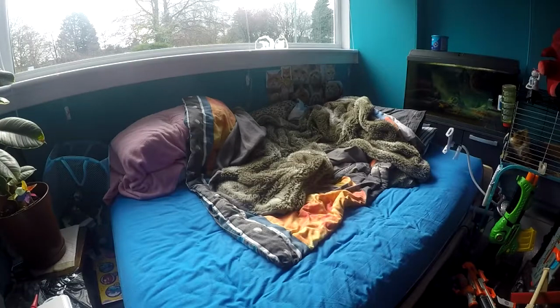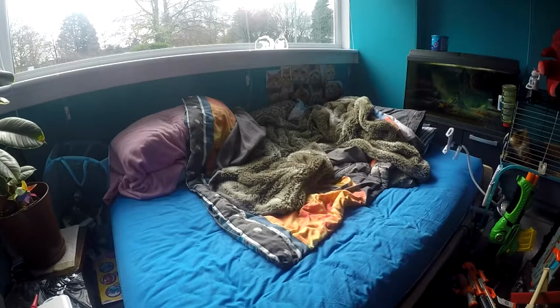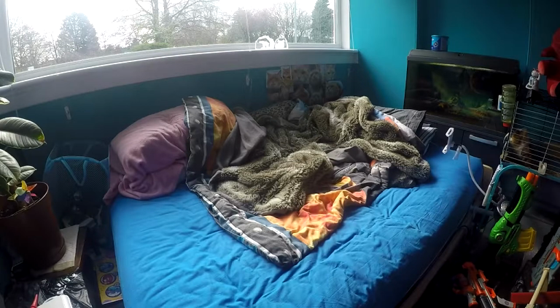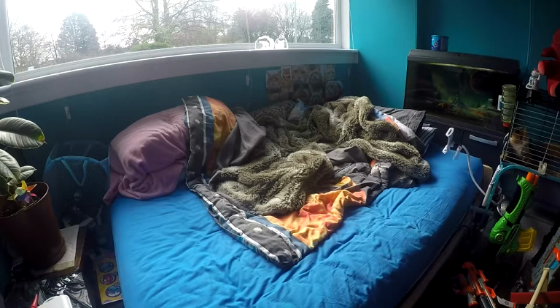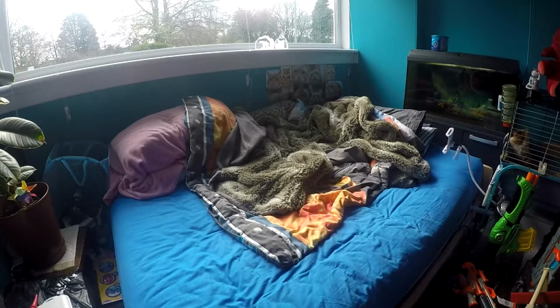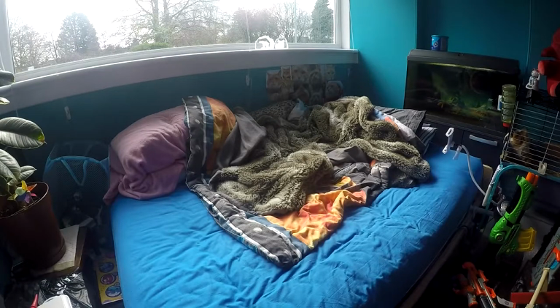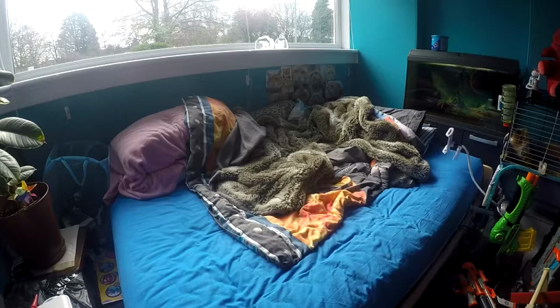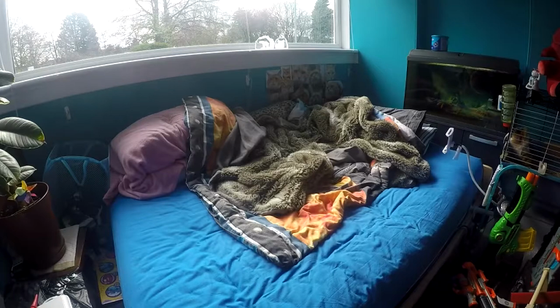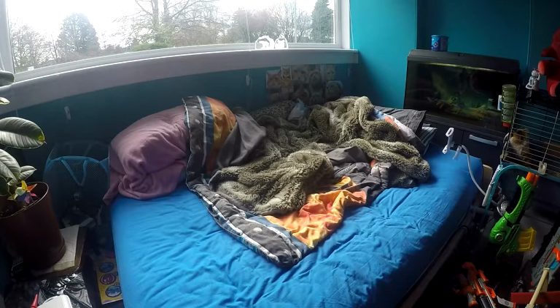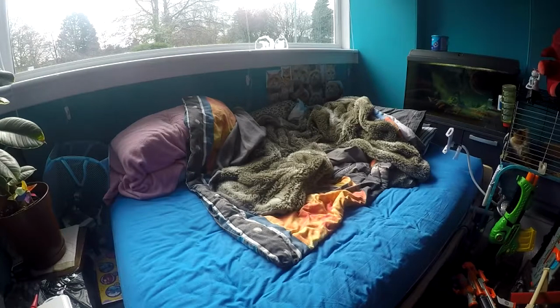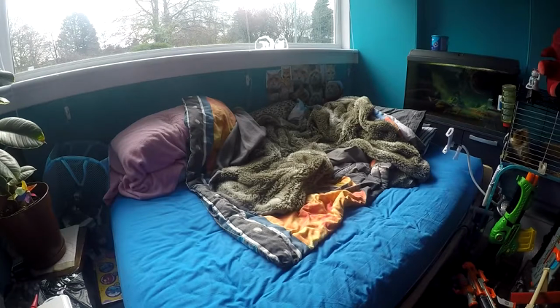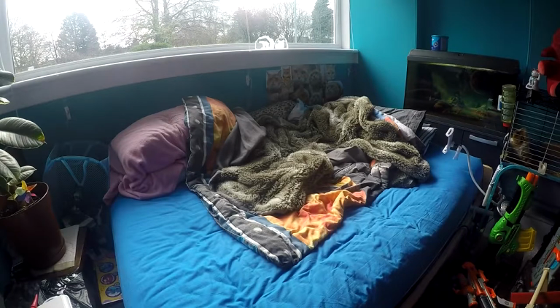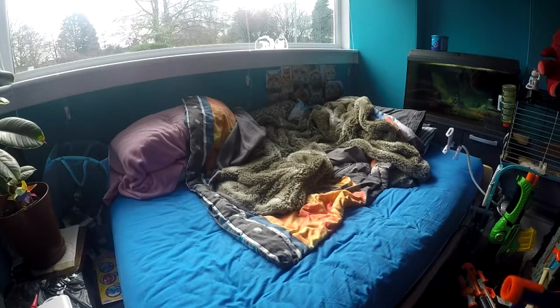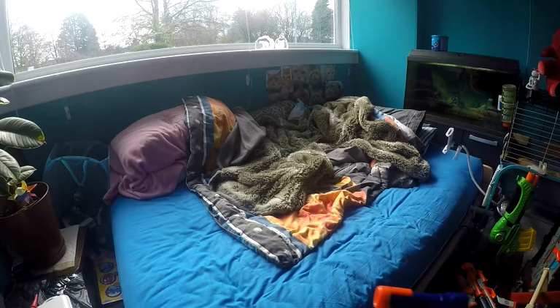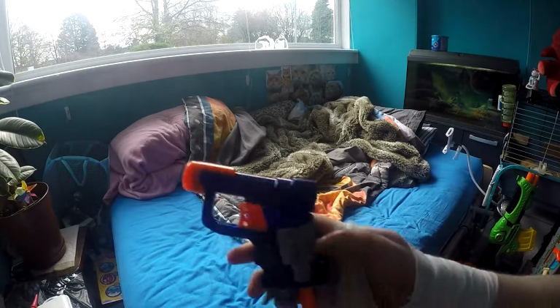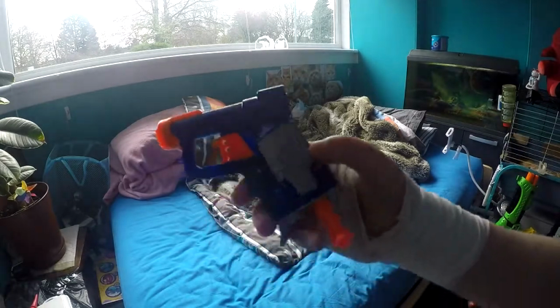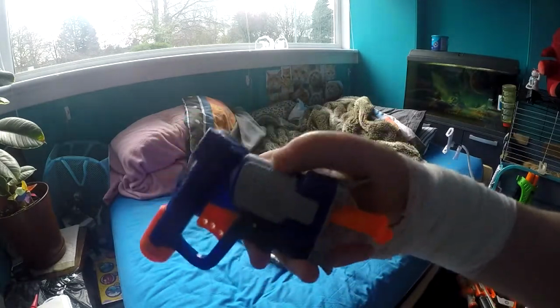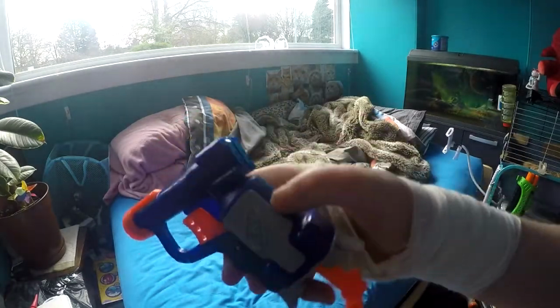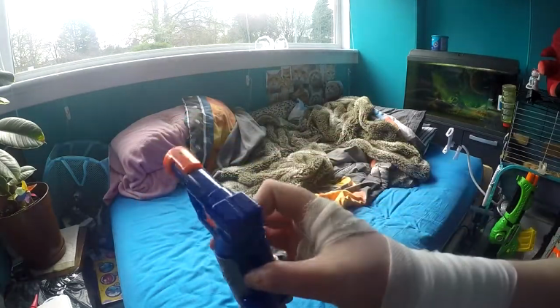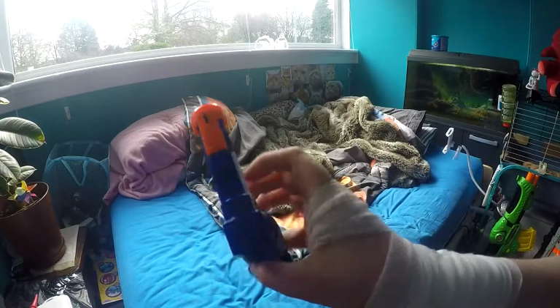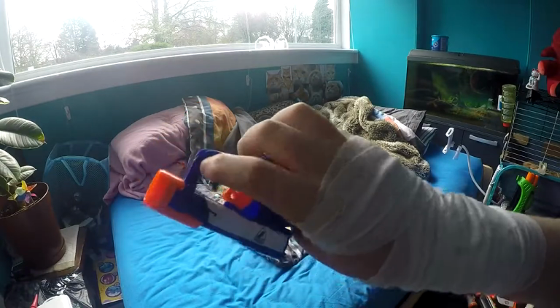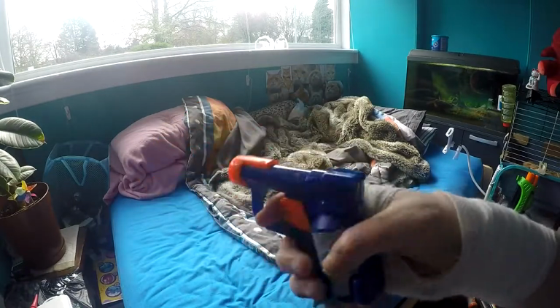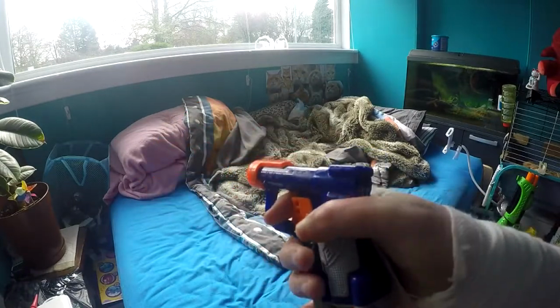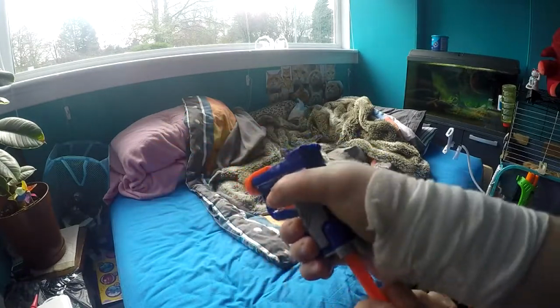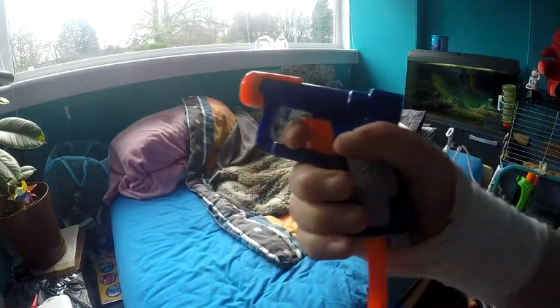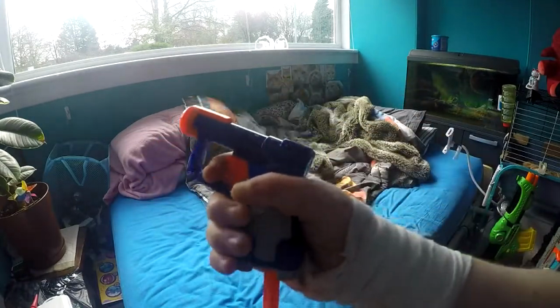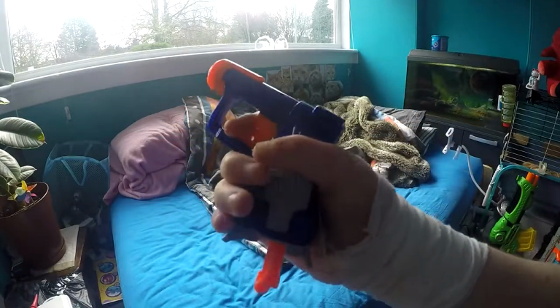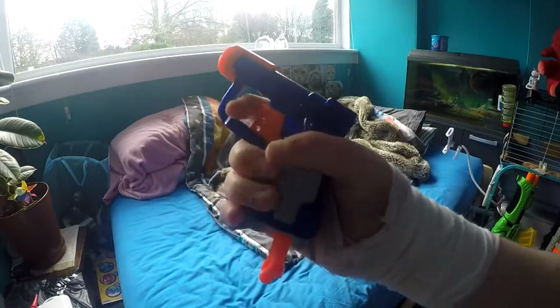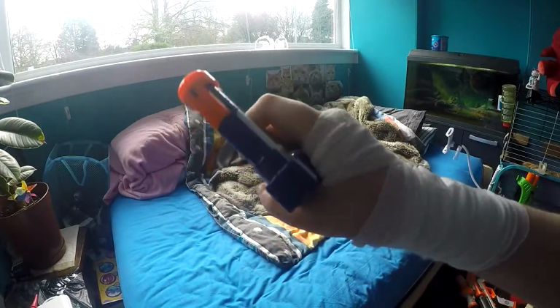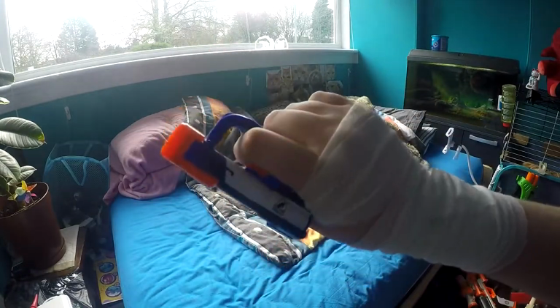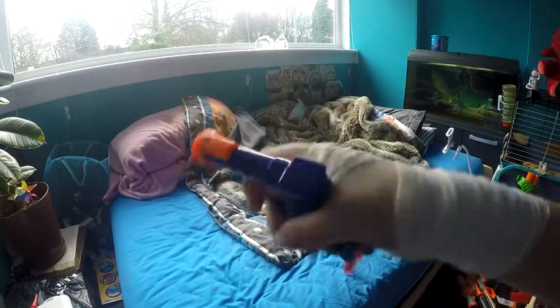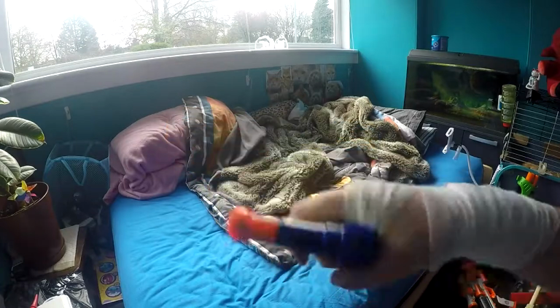Today I'll be showing you my Nerf and Busby gun collection. First I've got the Jolt. It's just a basic, unmodified Jolt — a tiny little gun, but super powerful.